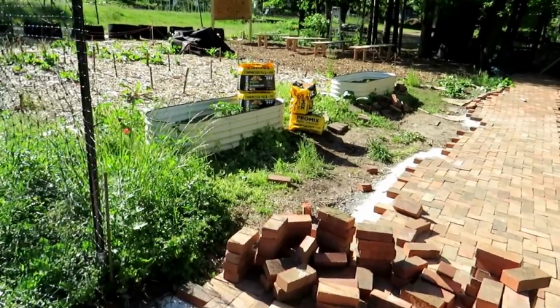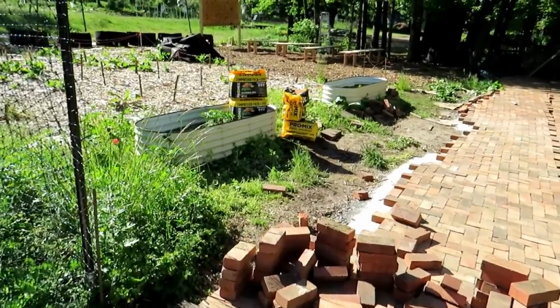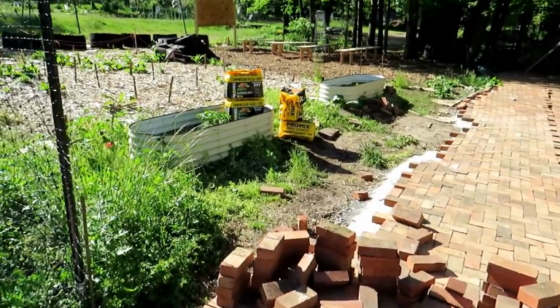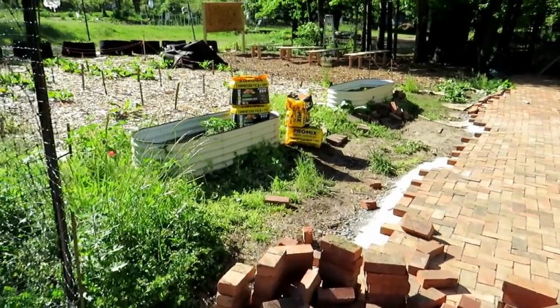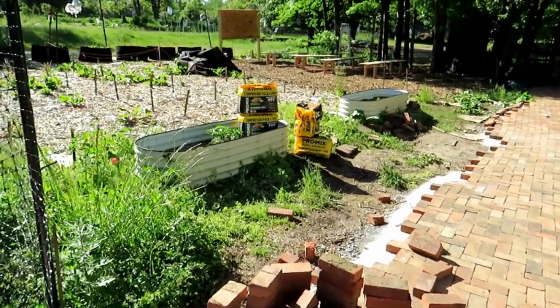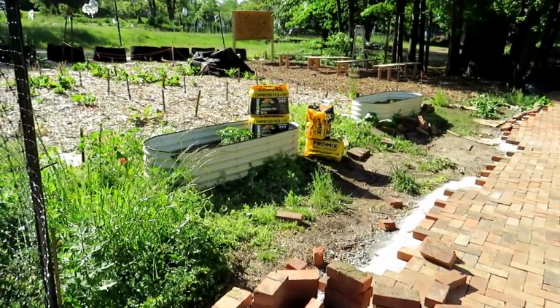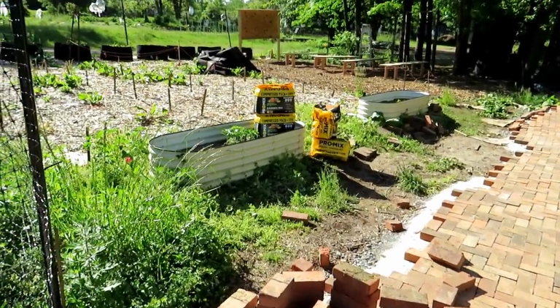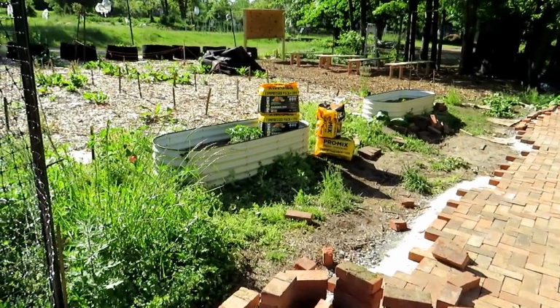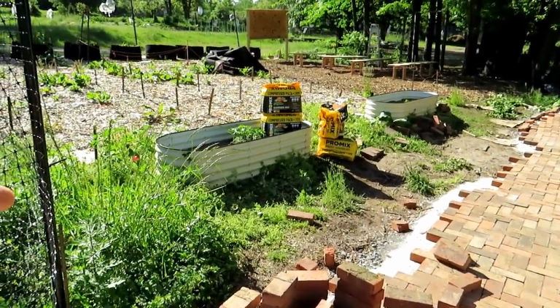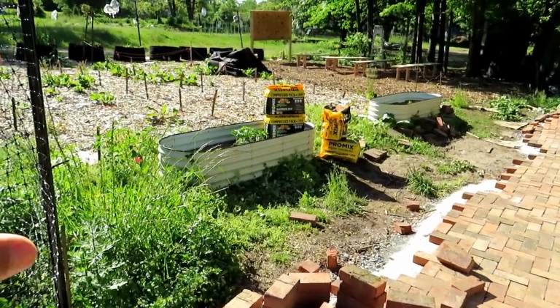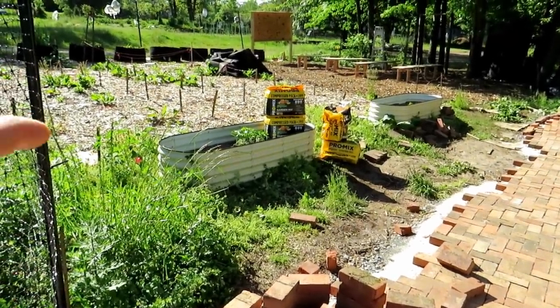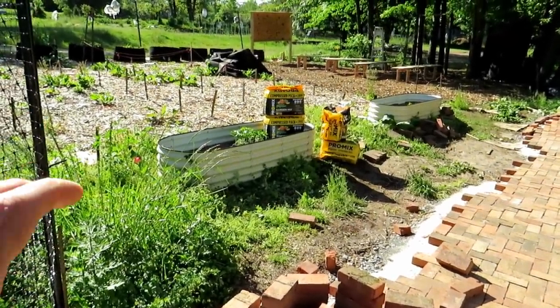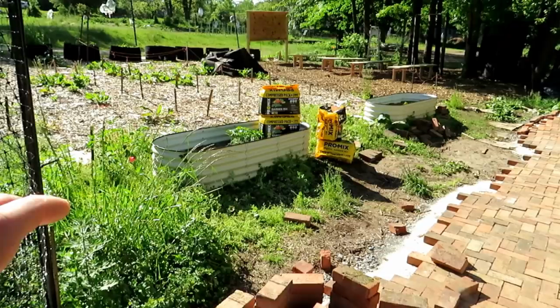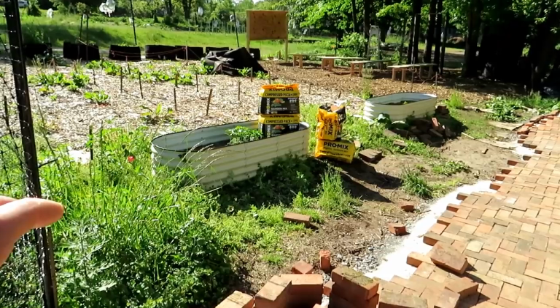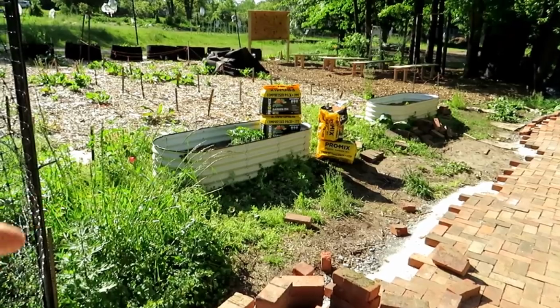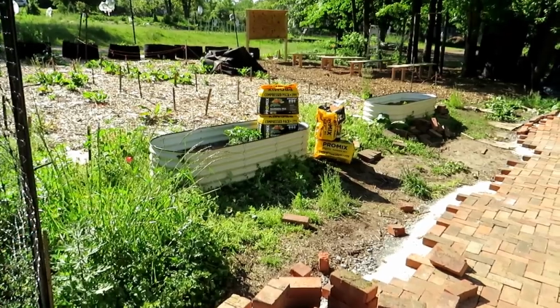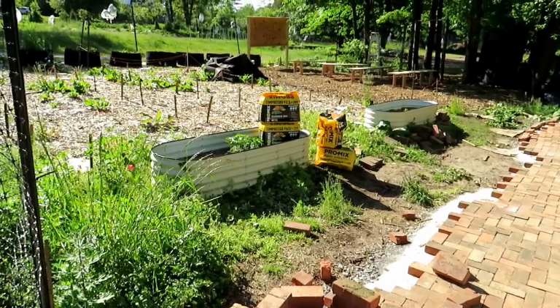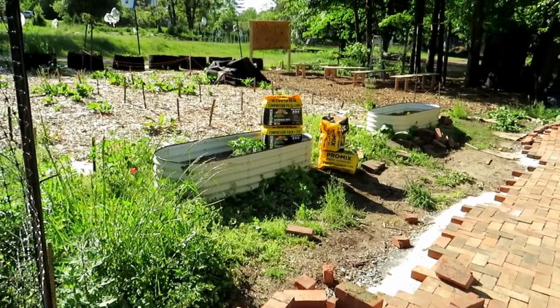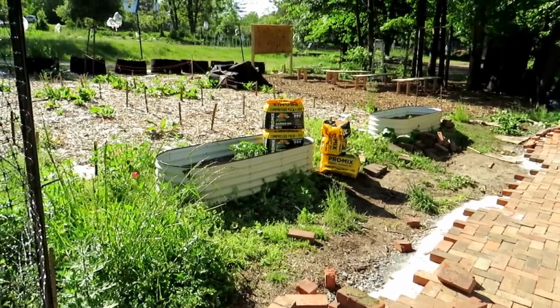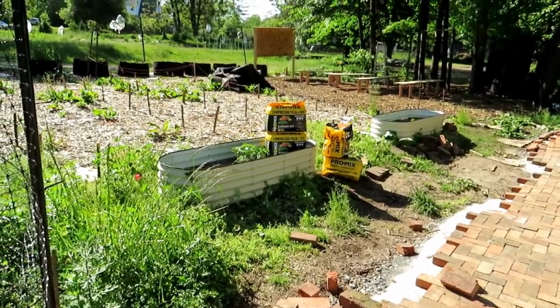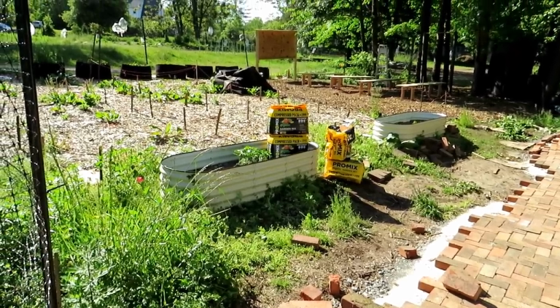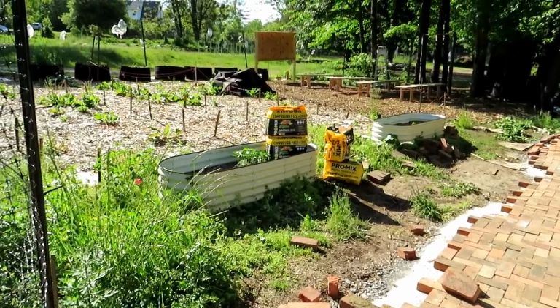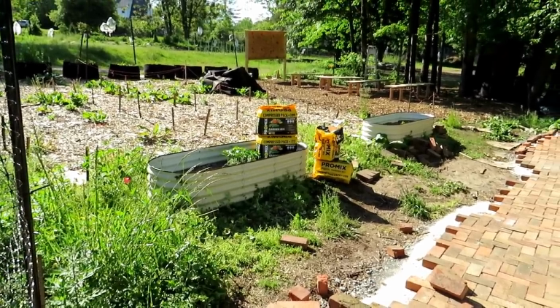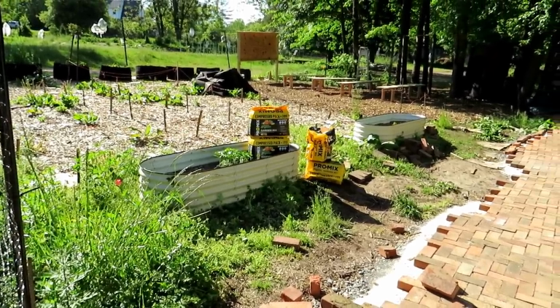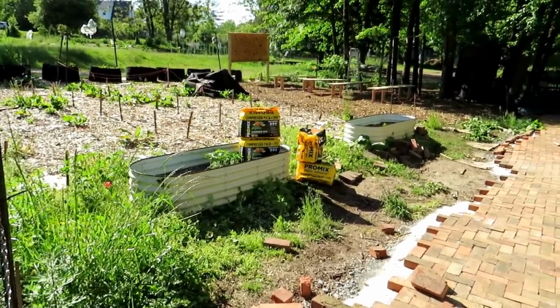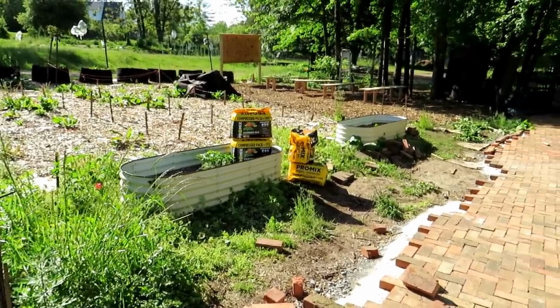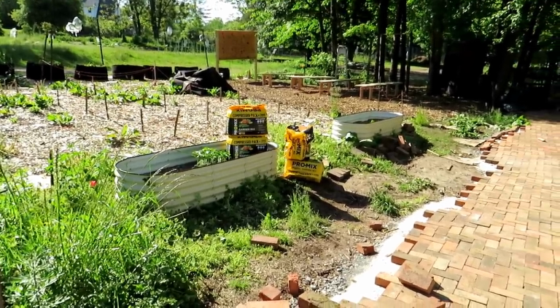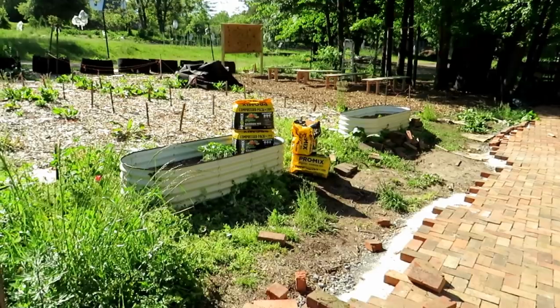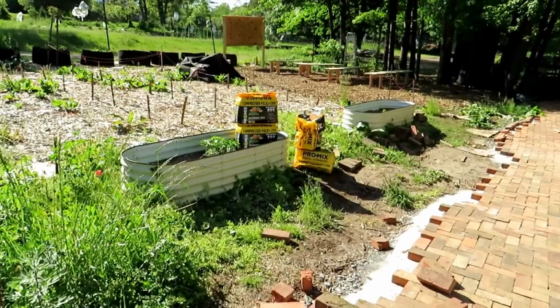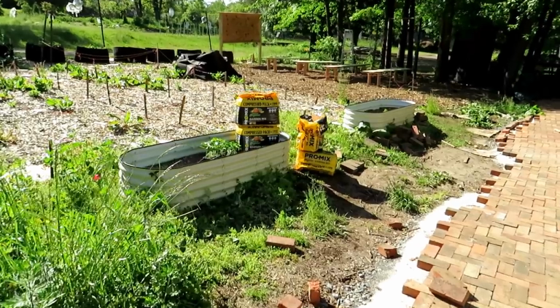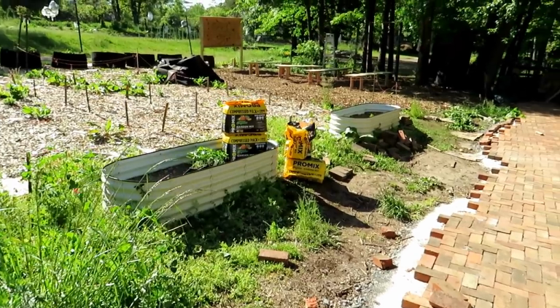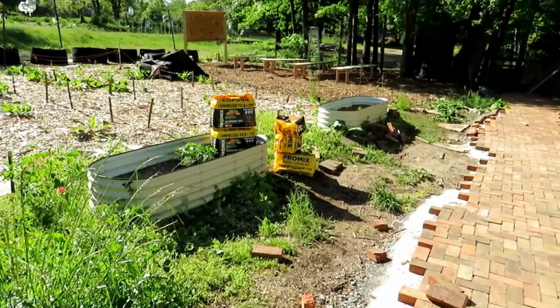I'll talk a little bit about setting up the container. You just don't need to put your best stuff down at the bottom. But up top, in the upper 10 to 12 inches, we want better quality growing medium or soil.